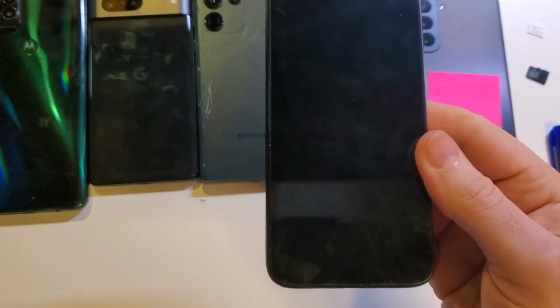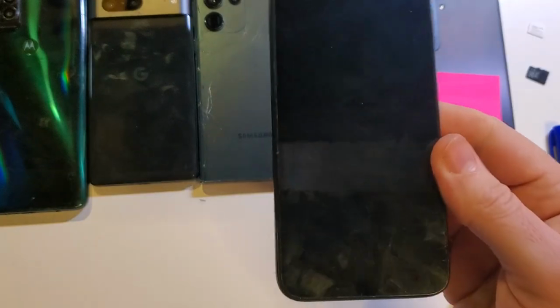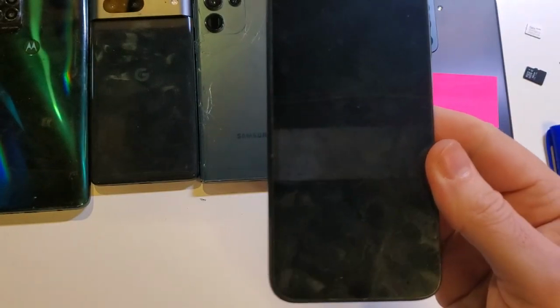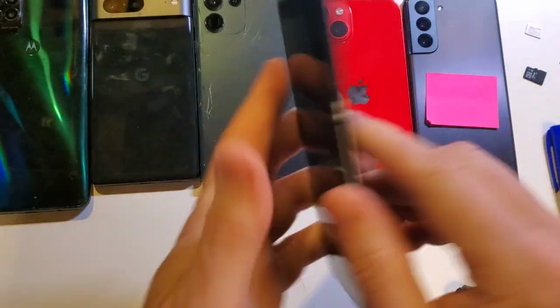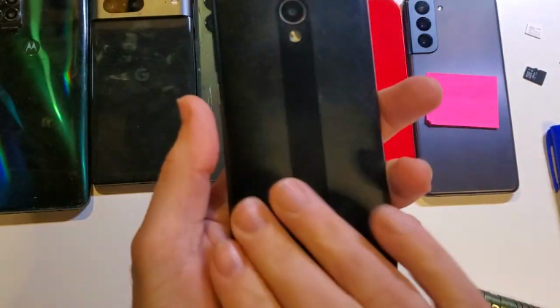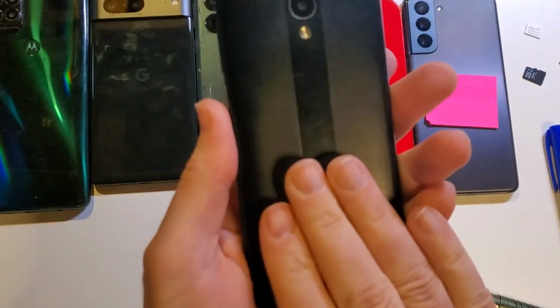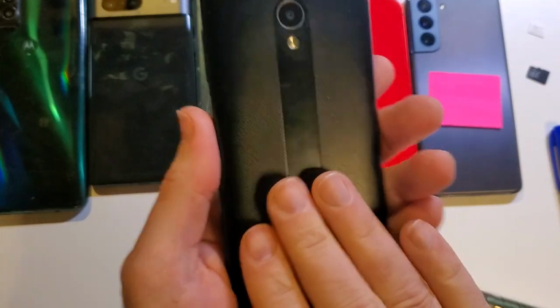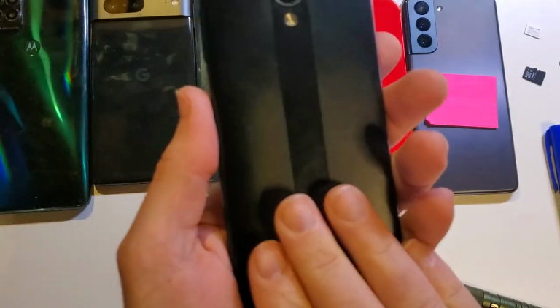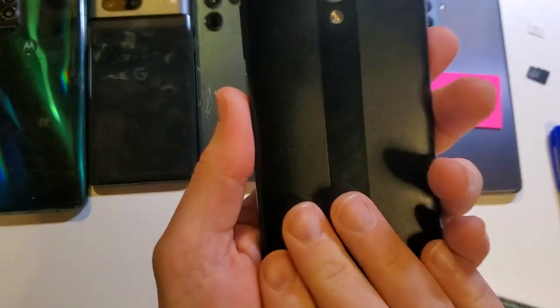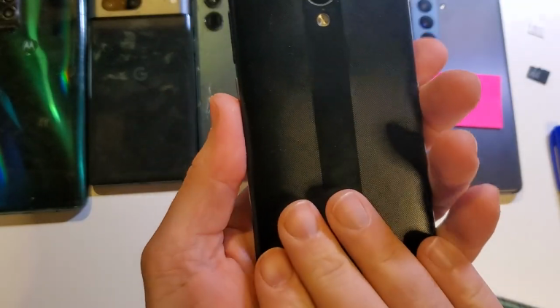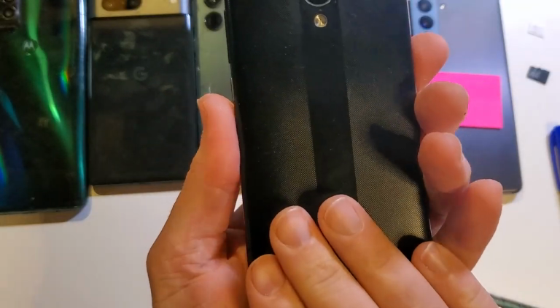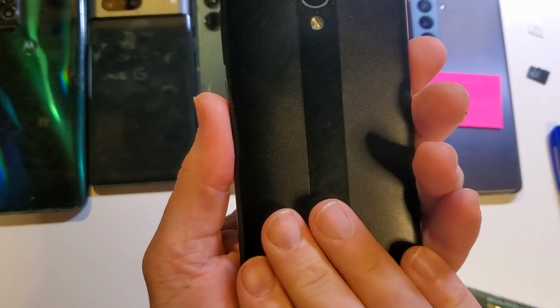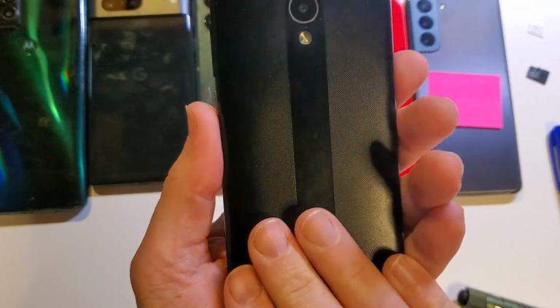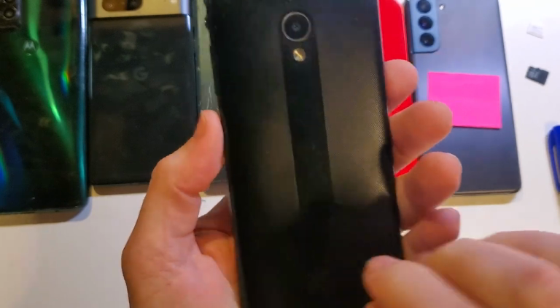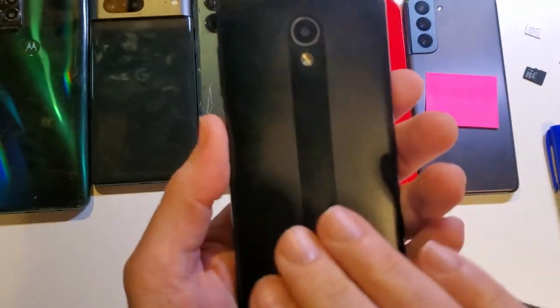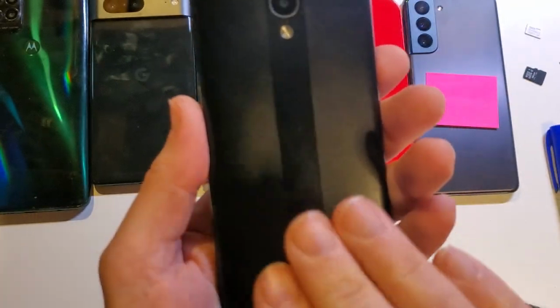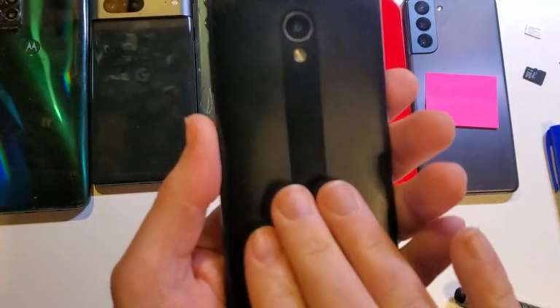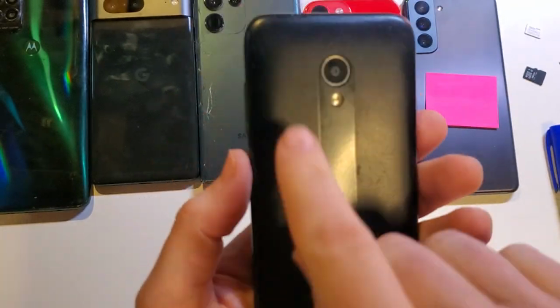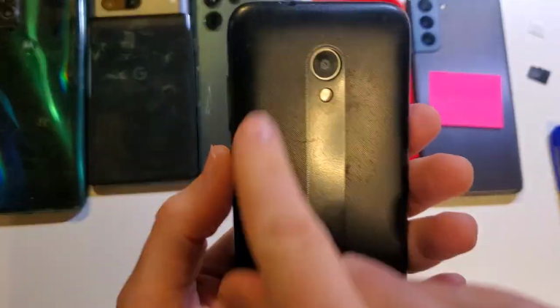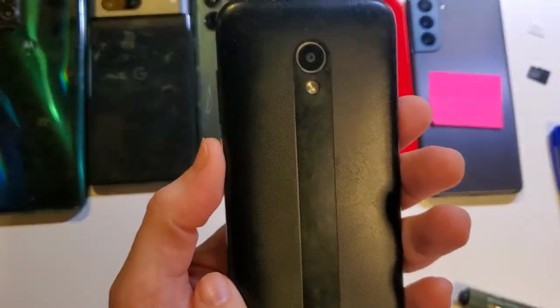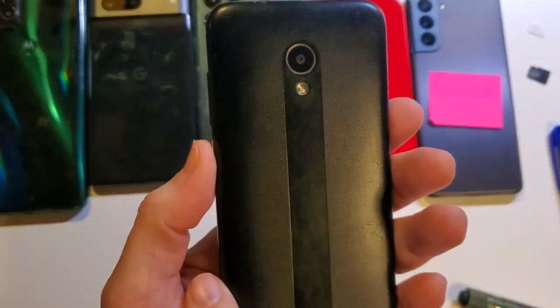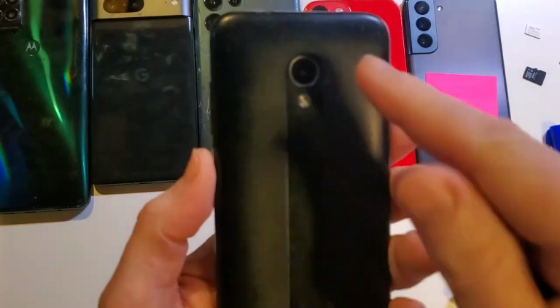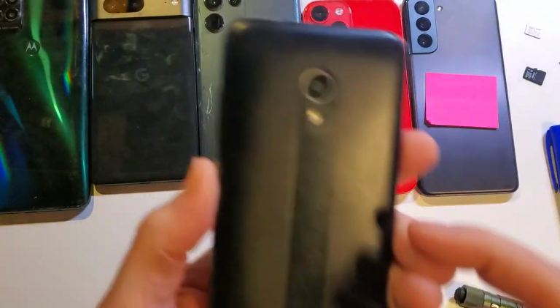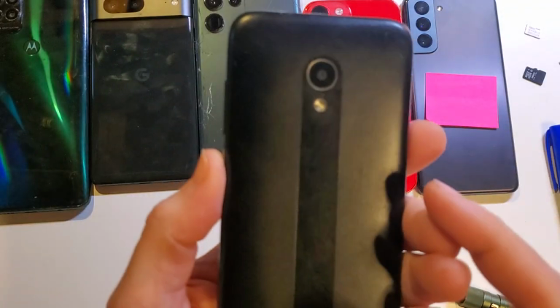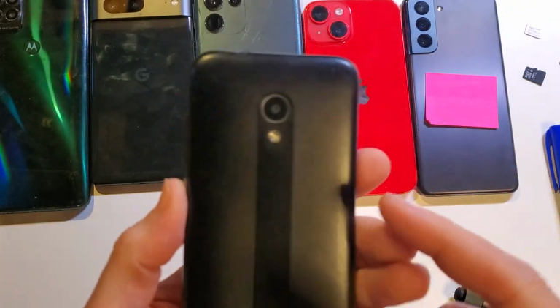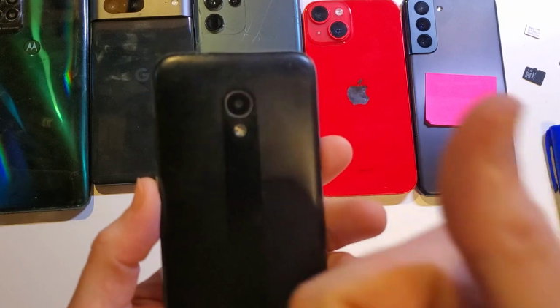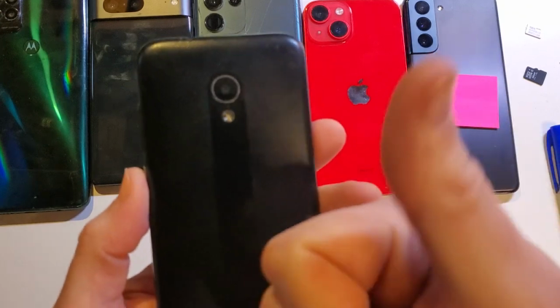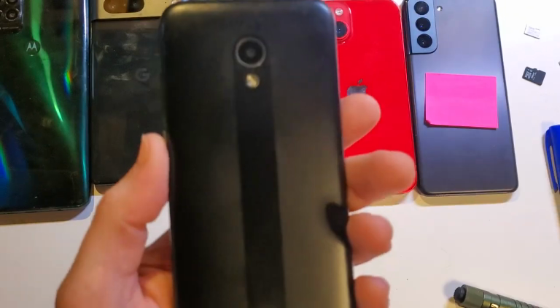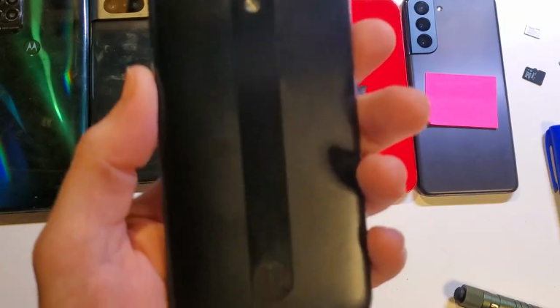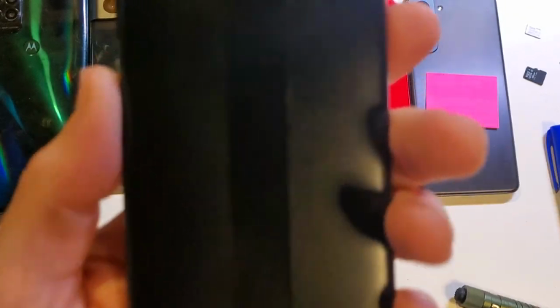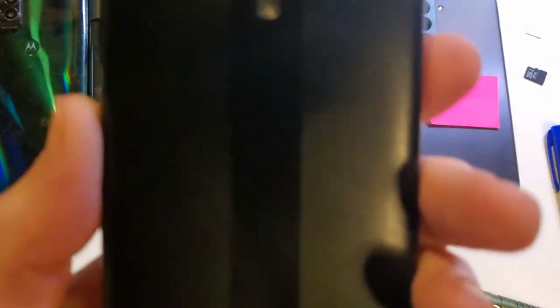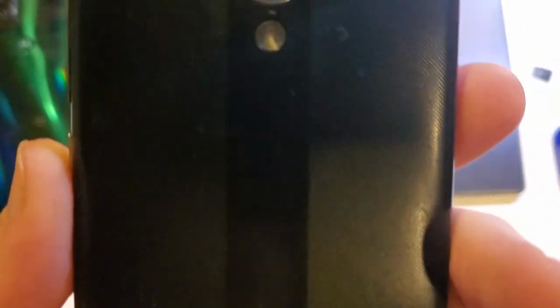And that is how you take the back cover off your CoolPad Legacy SR in case you need to change the battery, add an SD card, or change the SIM chip. If this has helped you, please like, please subscribe, and thank you for watching.